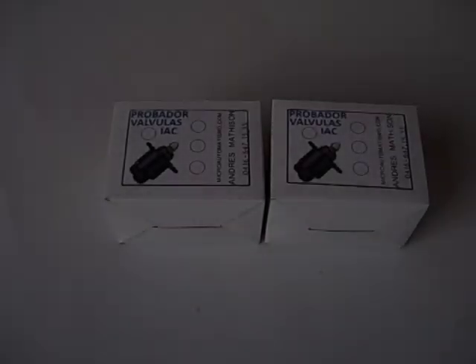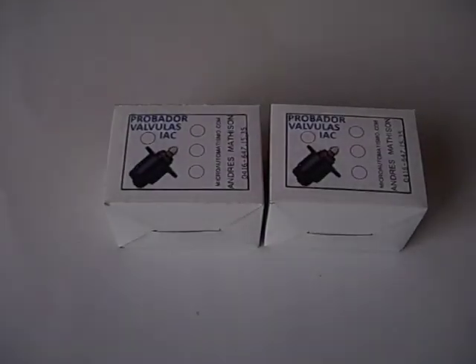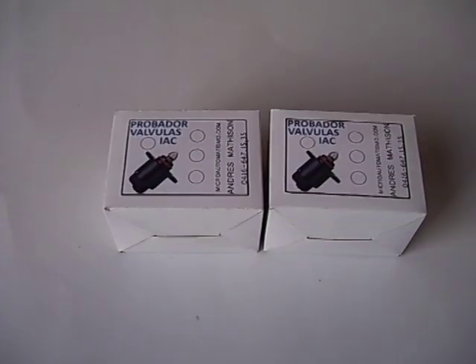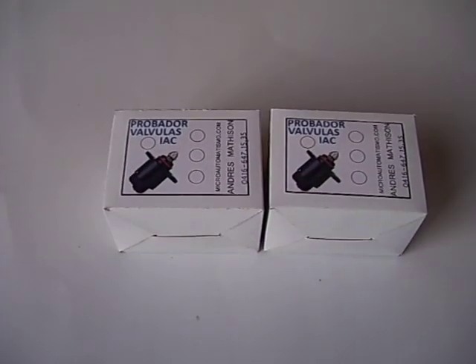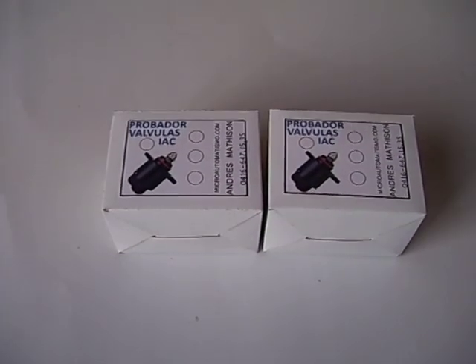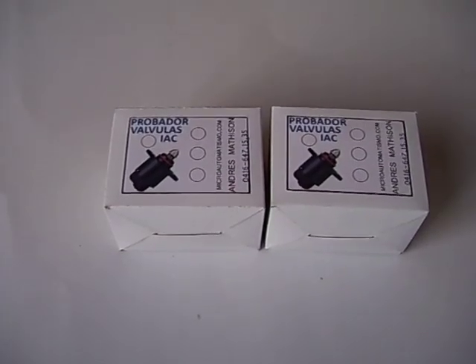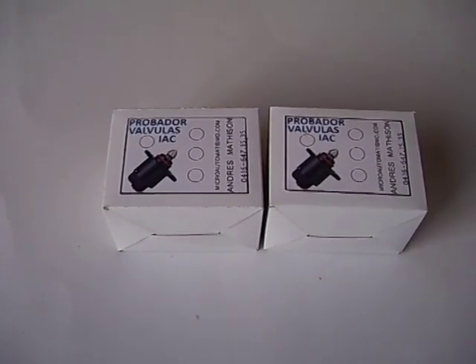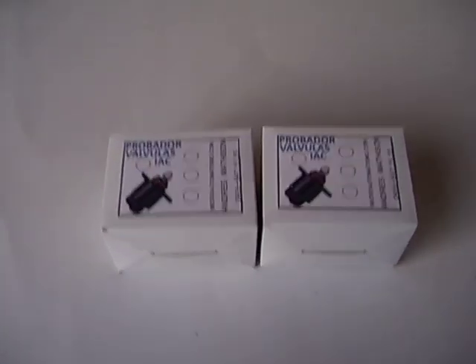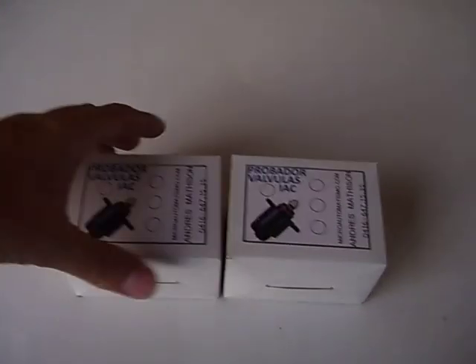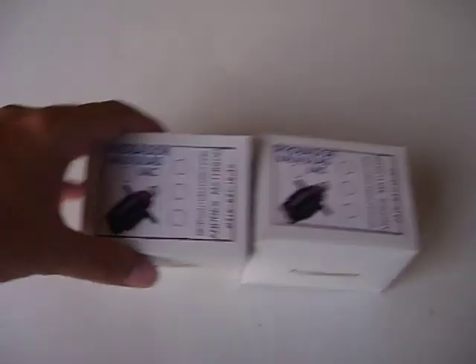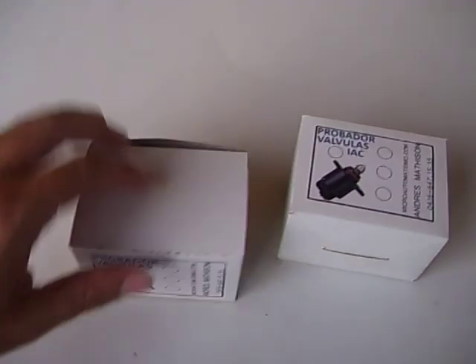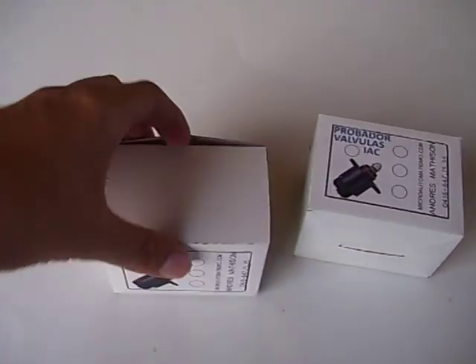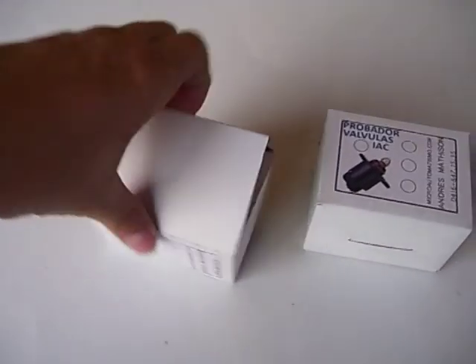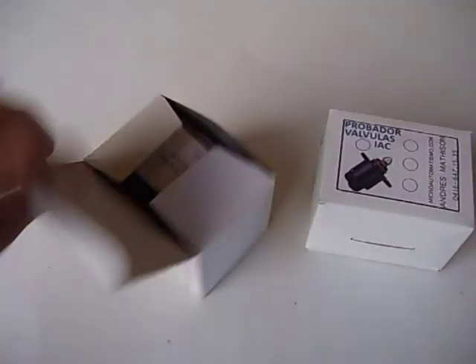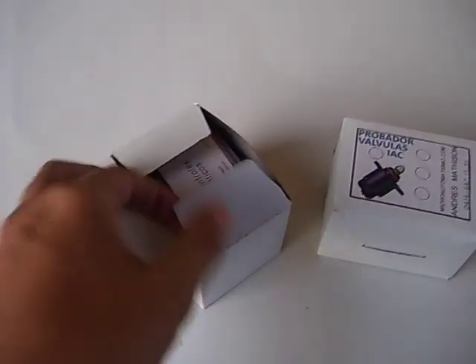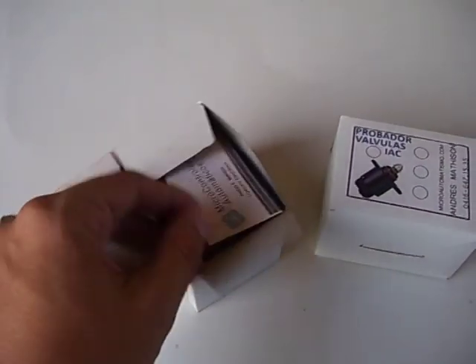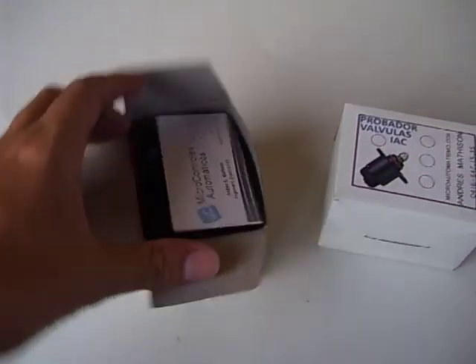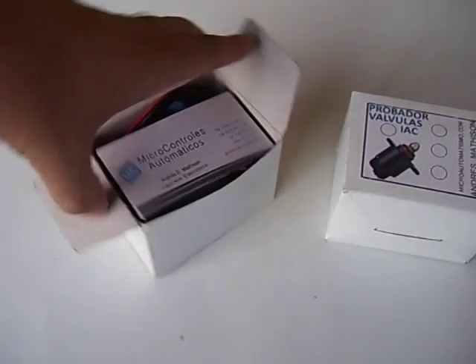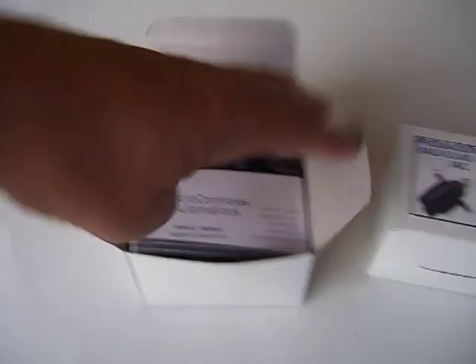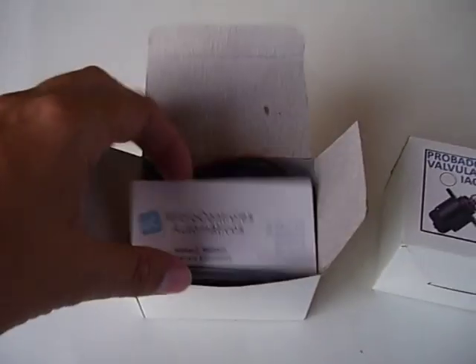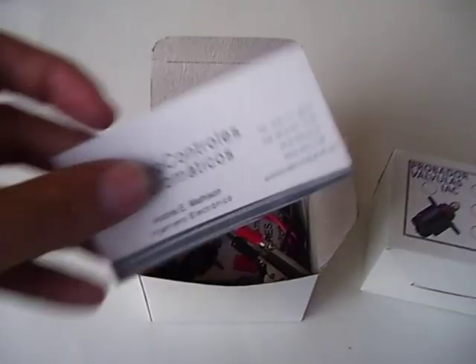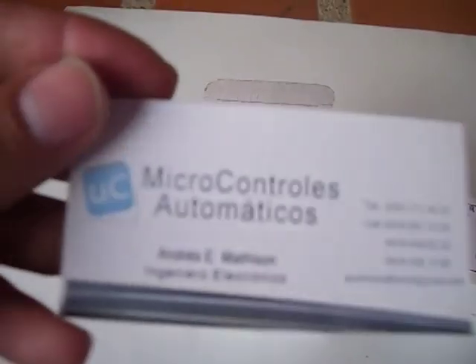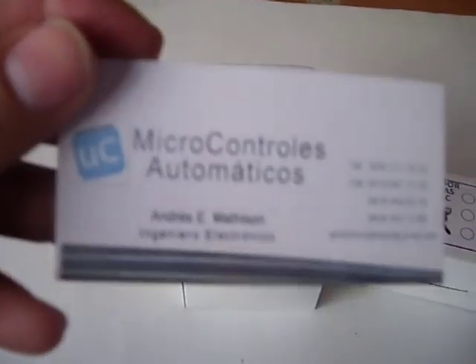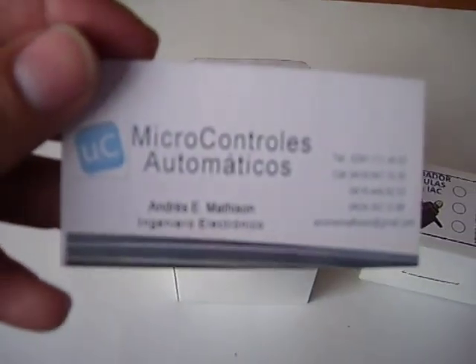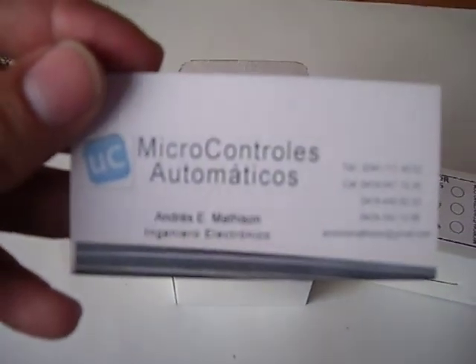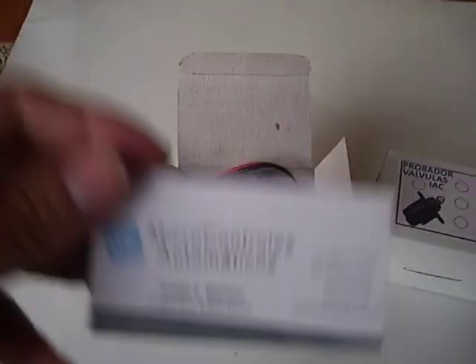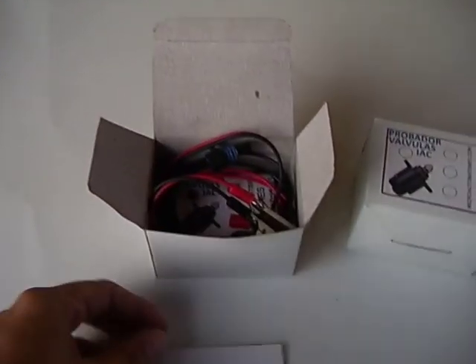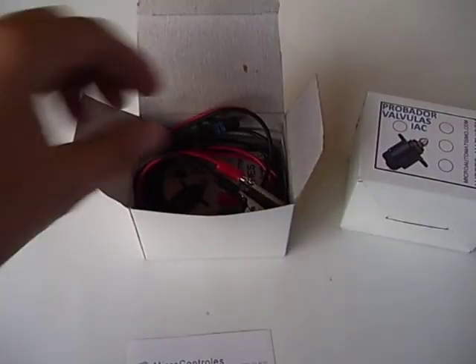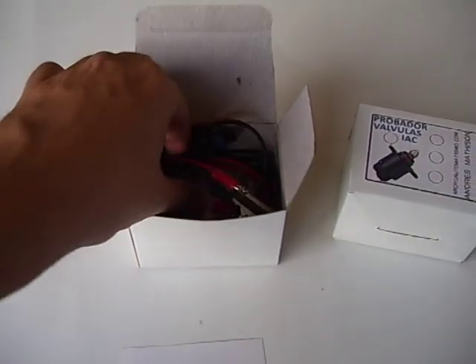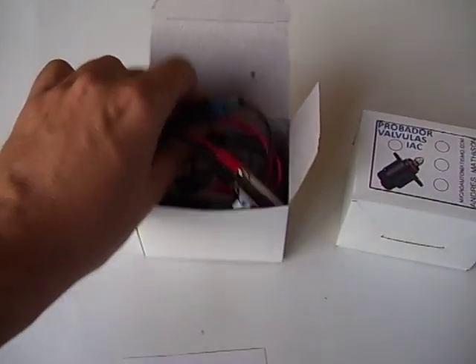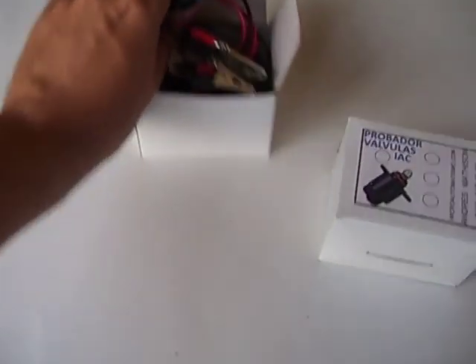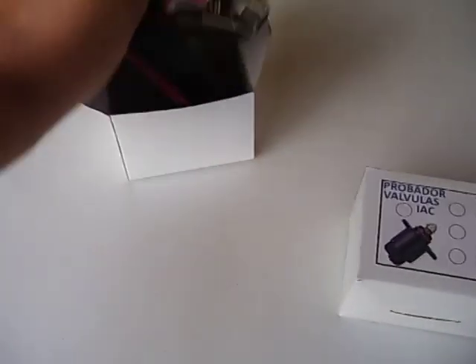When you buy an idle air control valve tester on eBay, you receive by mail a small box. When you open this box, you see a presentation card and the idle air control valve tester.